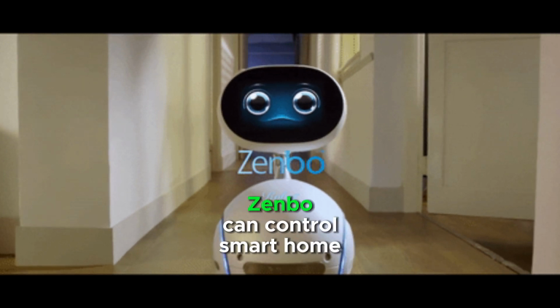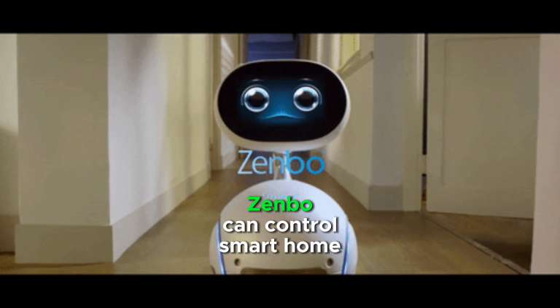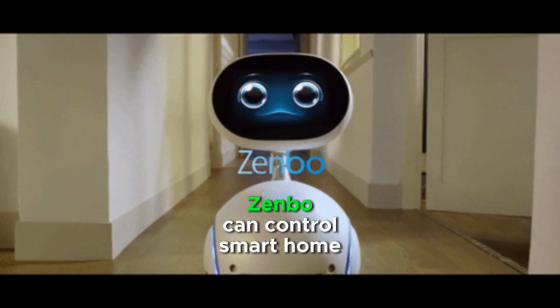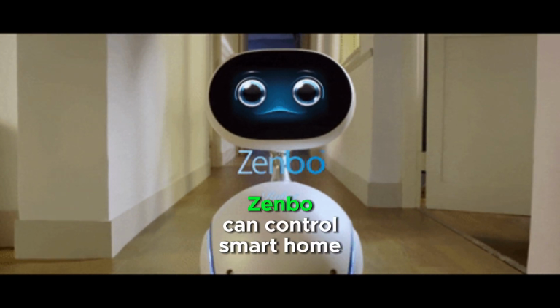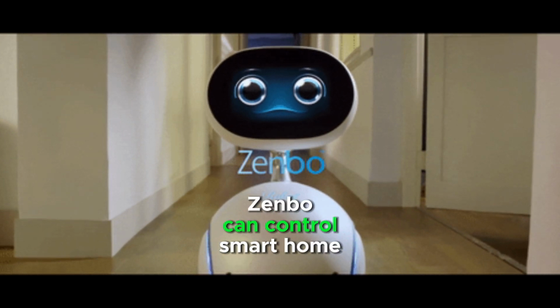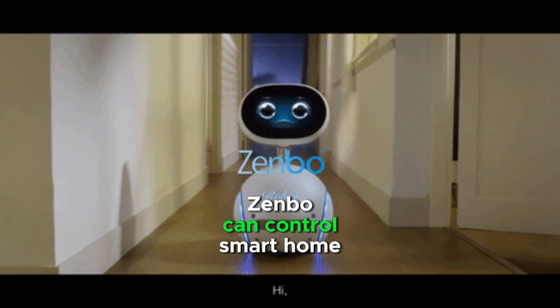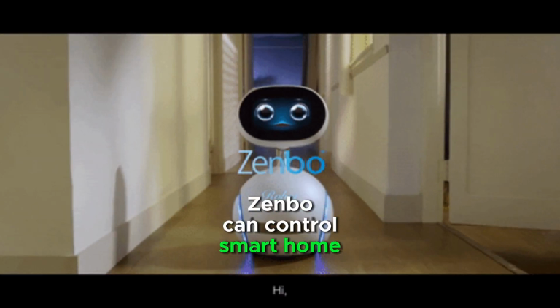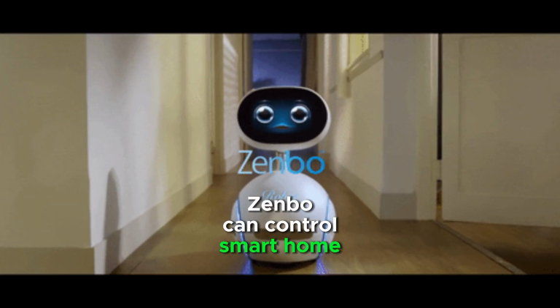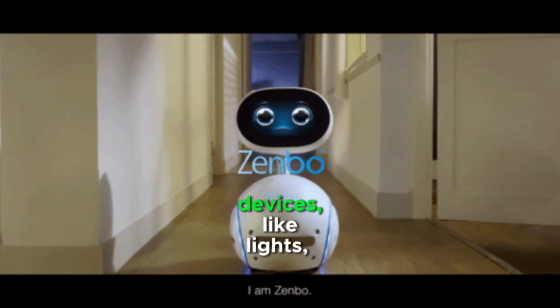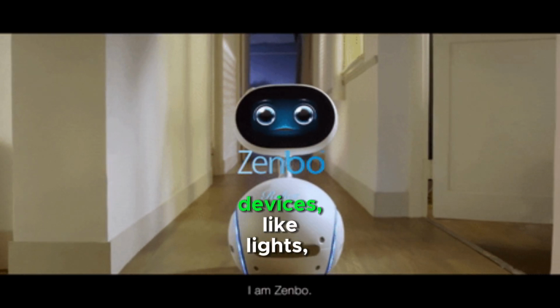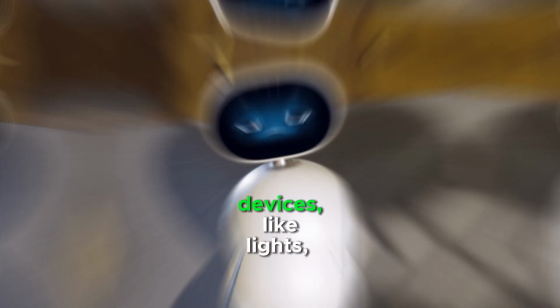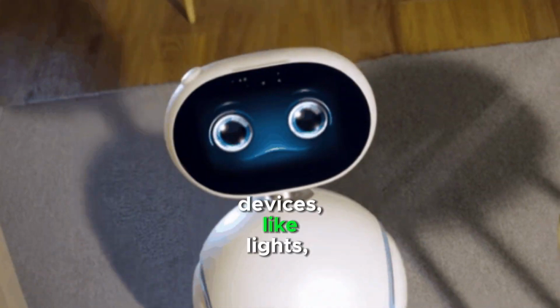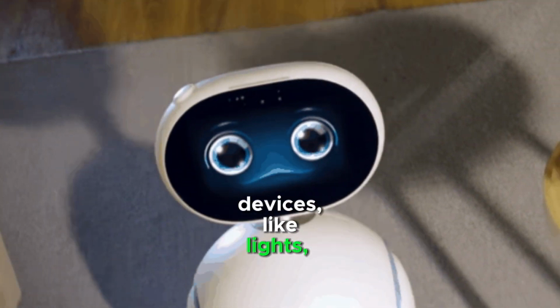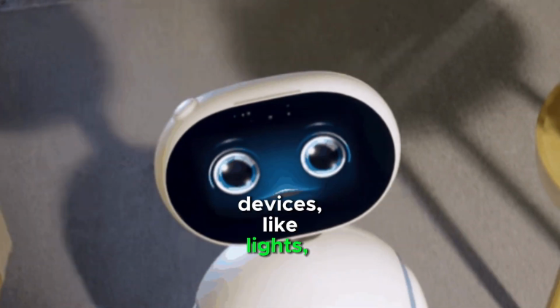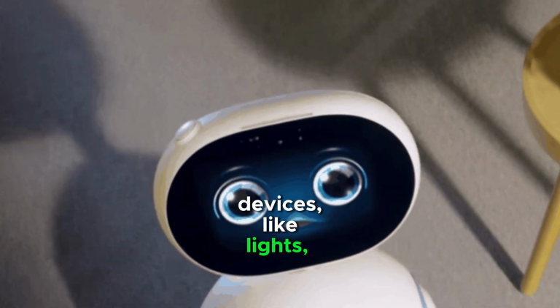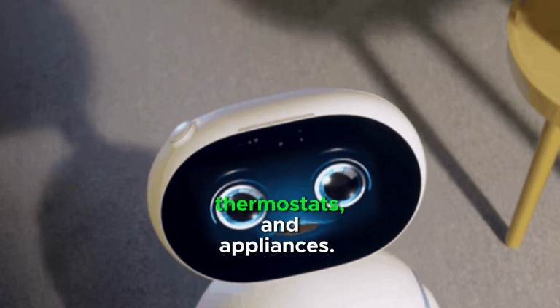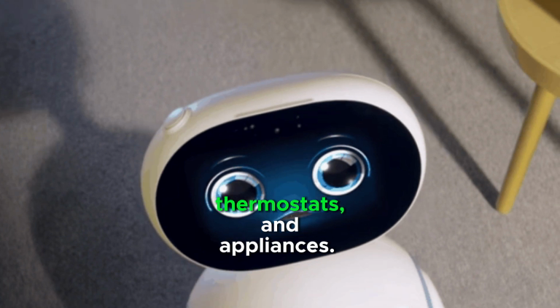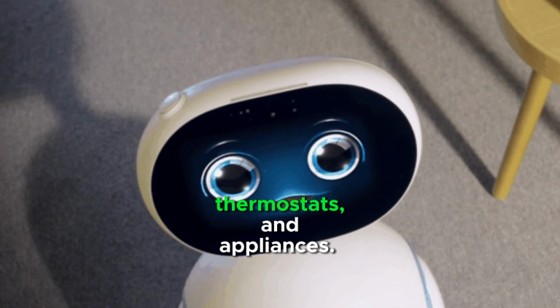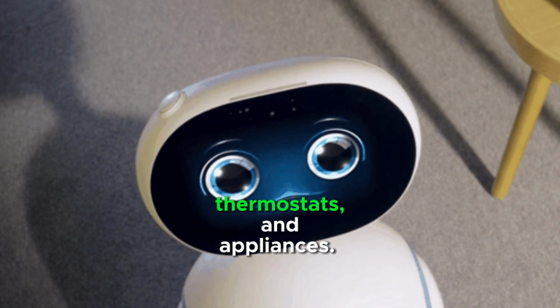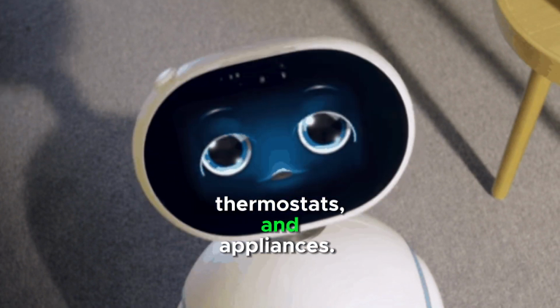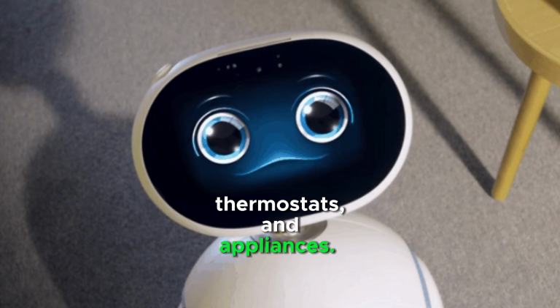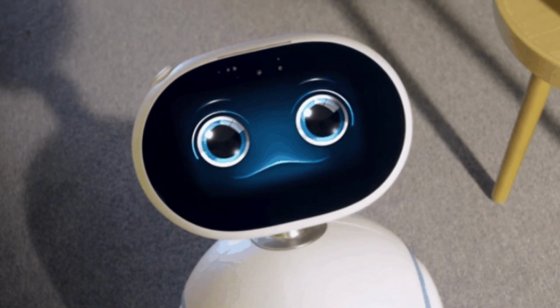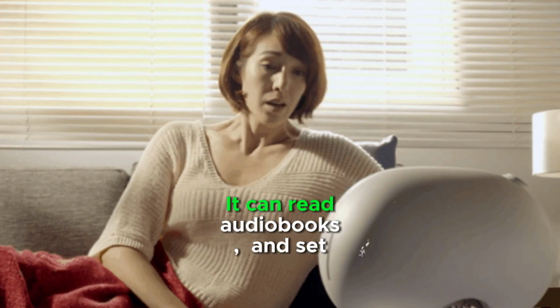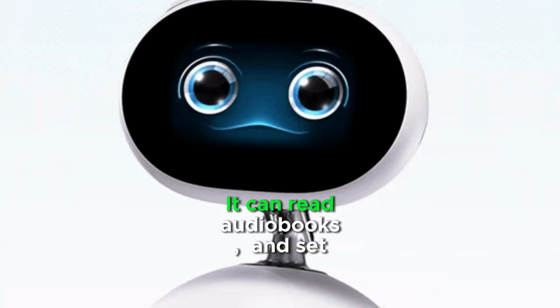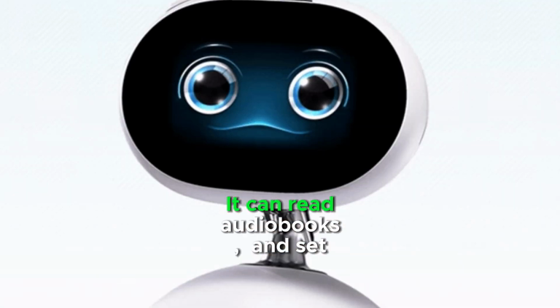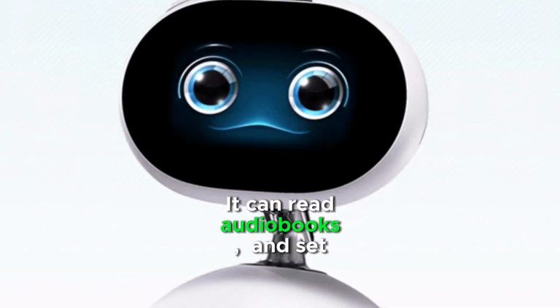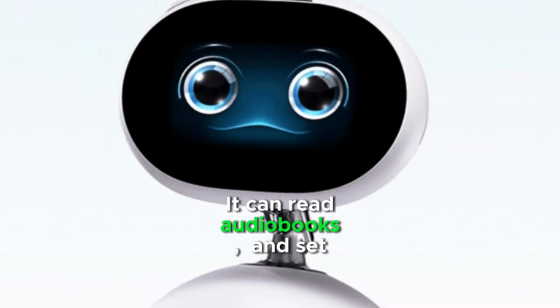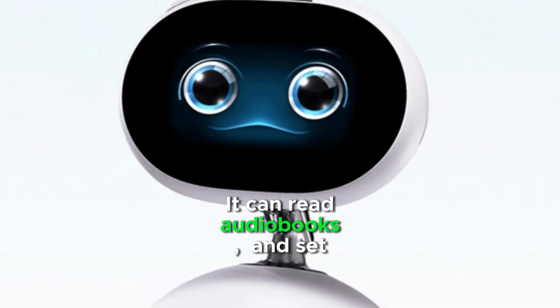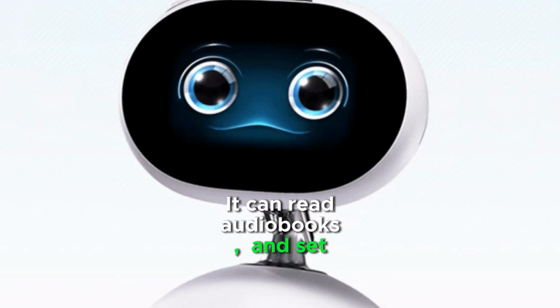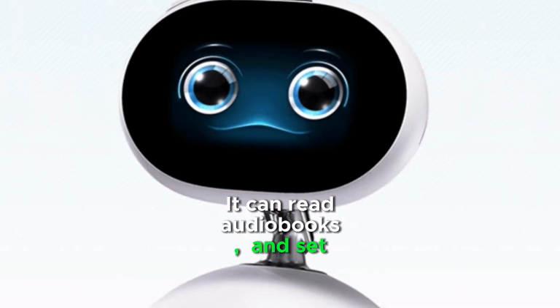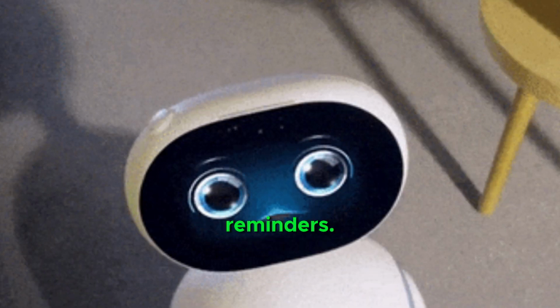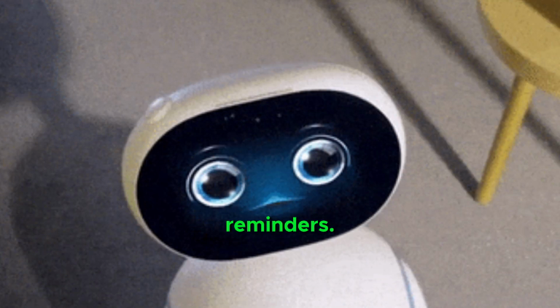Zenbo can control smart home devices like lights, thermostats, and appliances. It can also read audiobooks and set reminders.